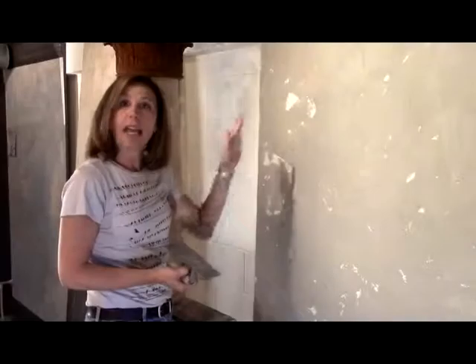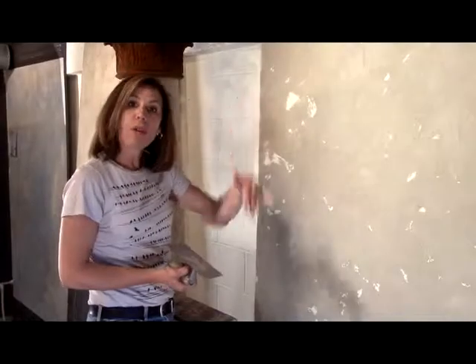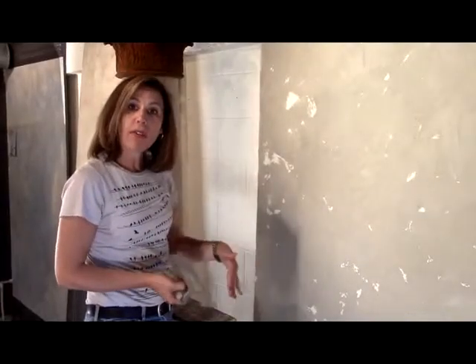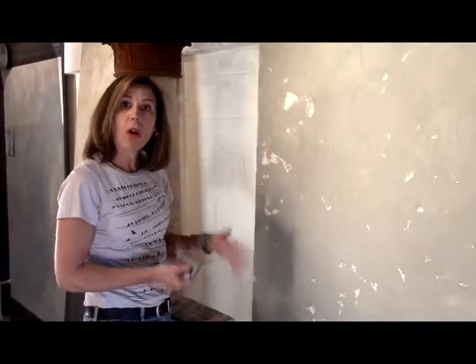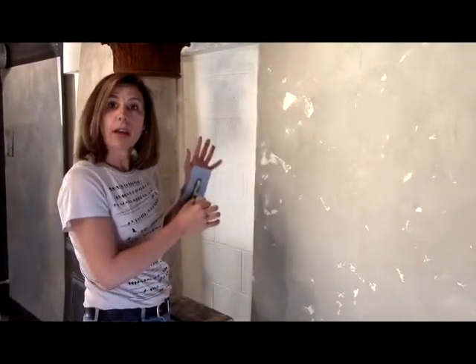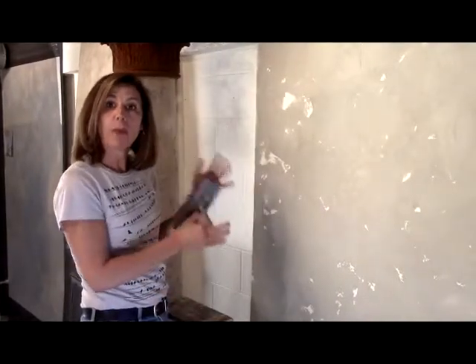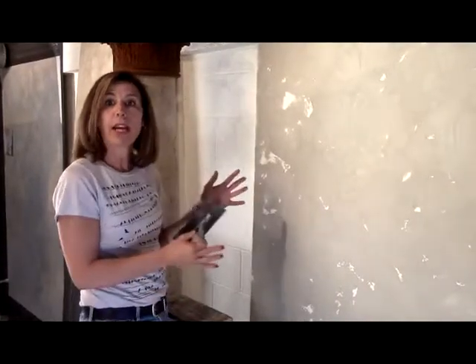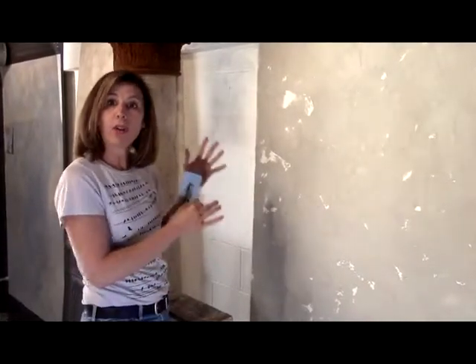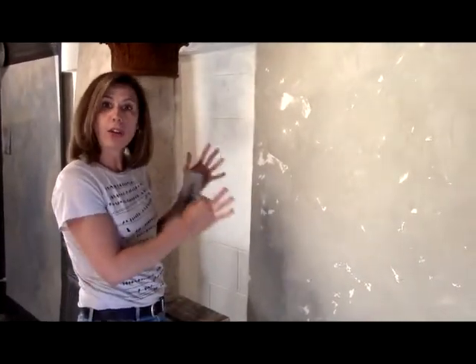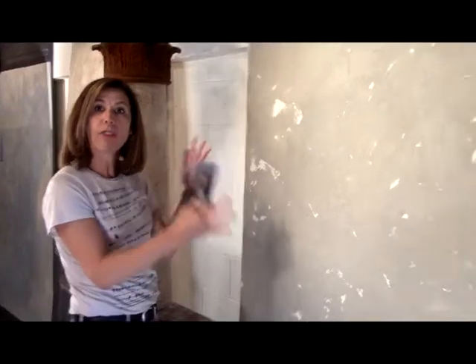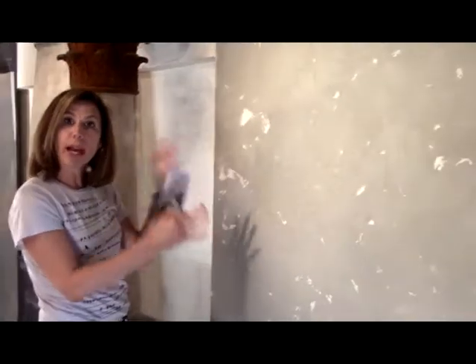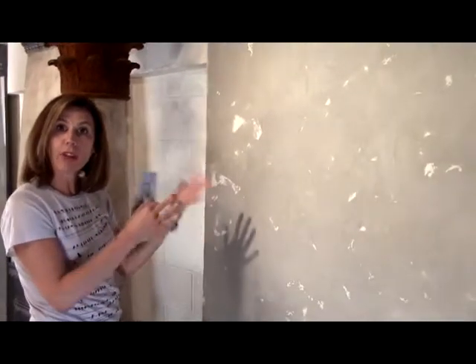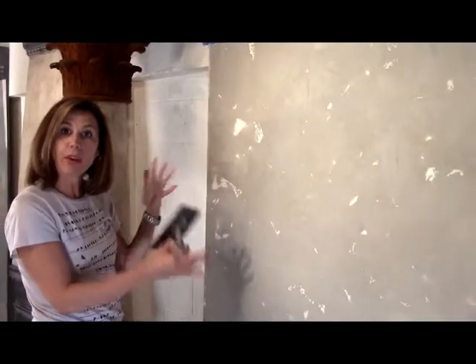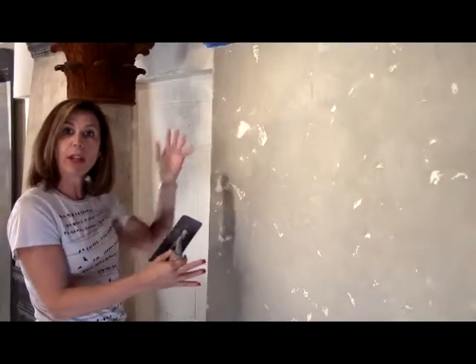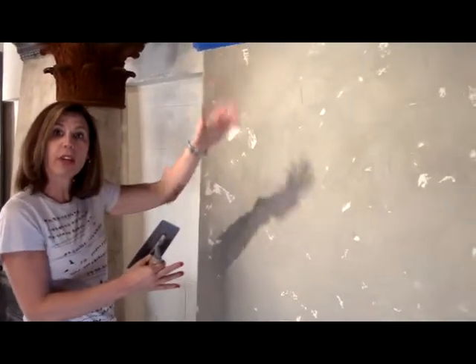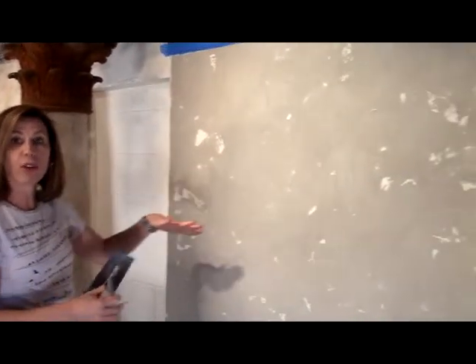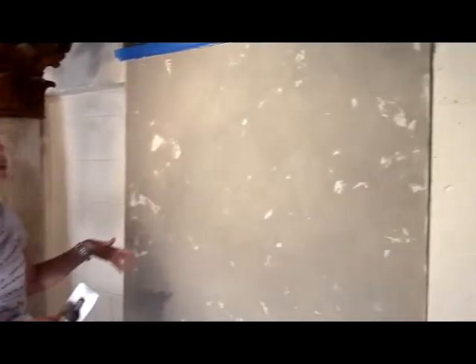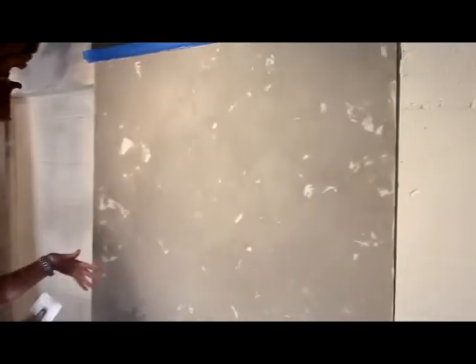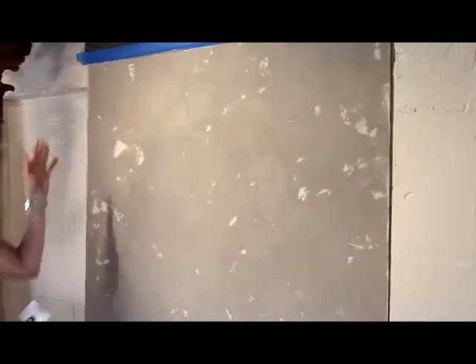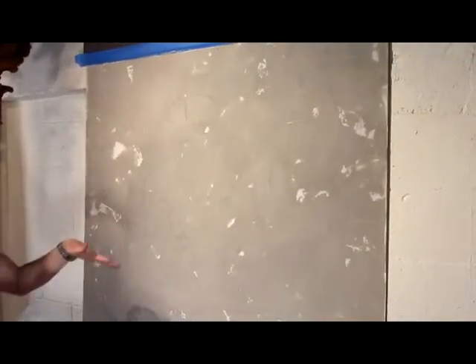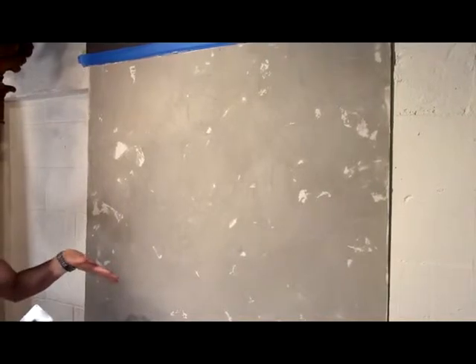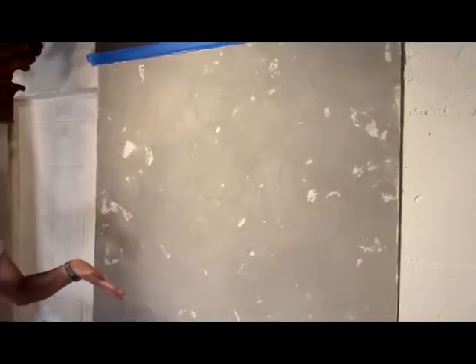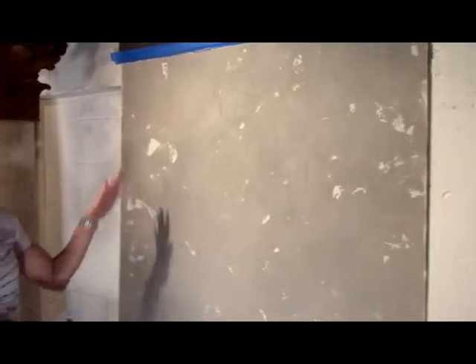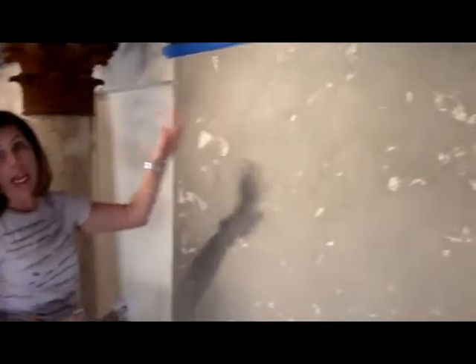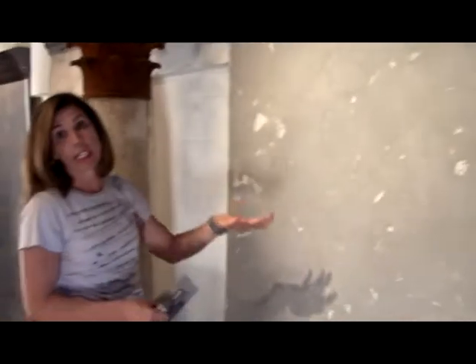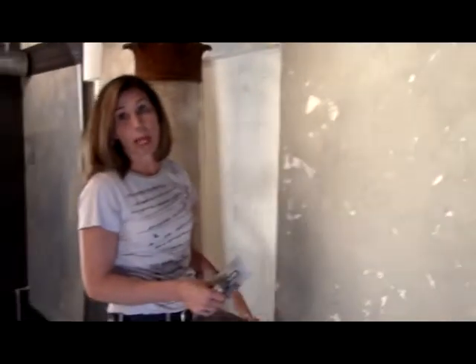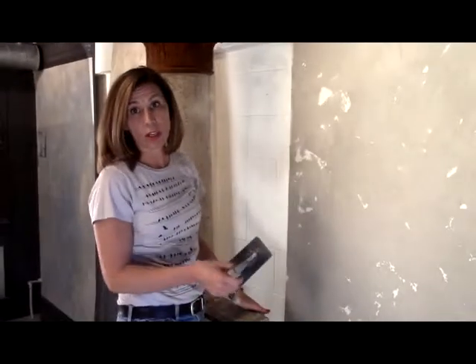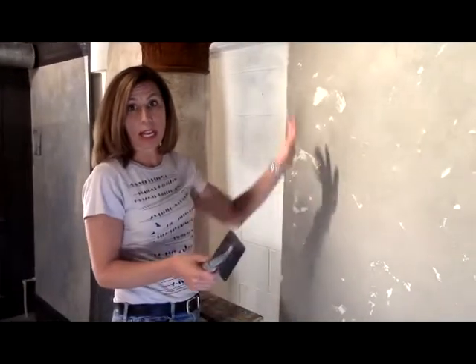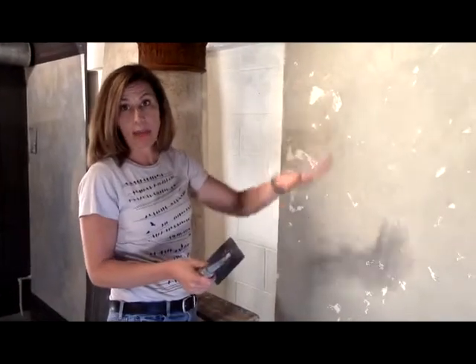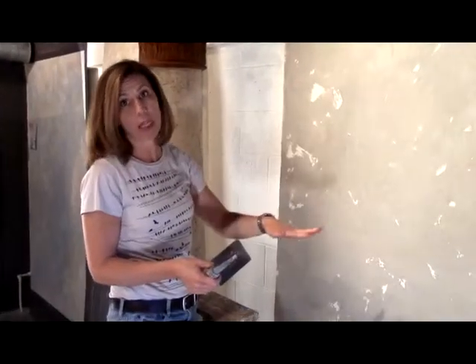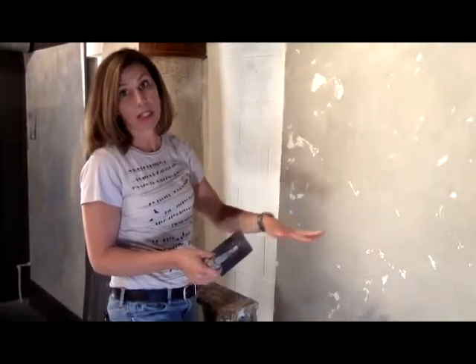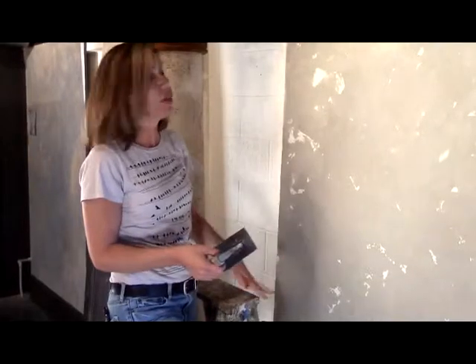Now that we've covered the wall with the second coat, you'll kind of have to go back and forth and do this. As it dries, we're going to go back in and close out the pores and seal the plaster so that it ends up having that really nice smooth finish.